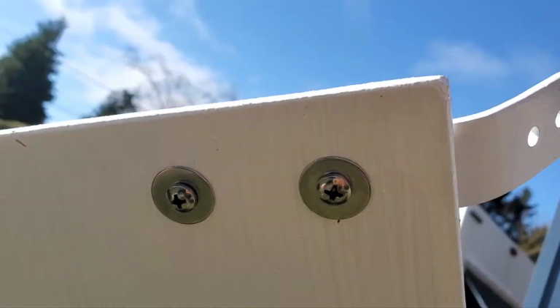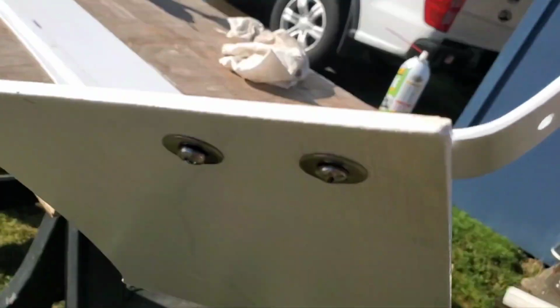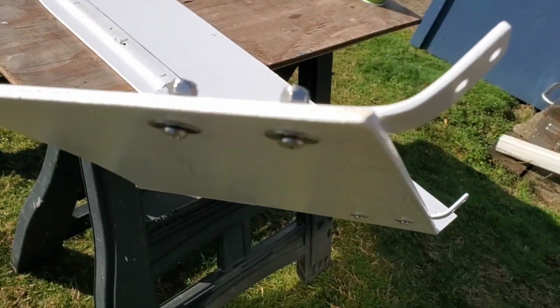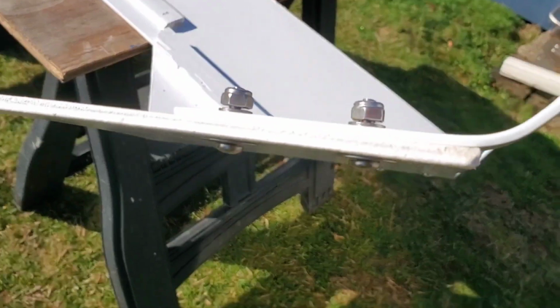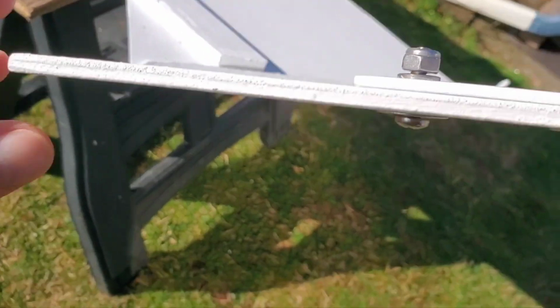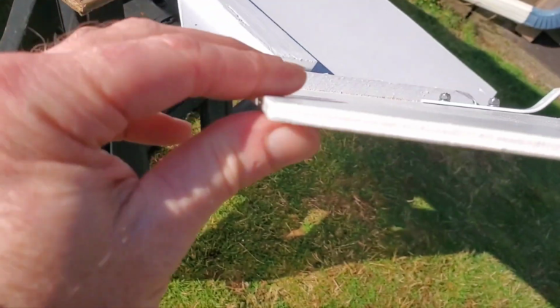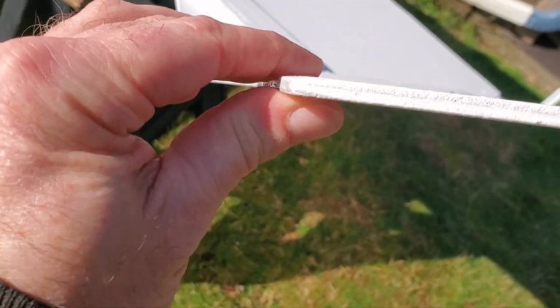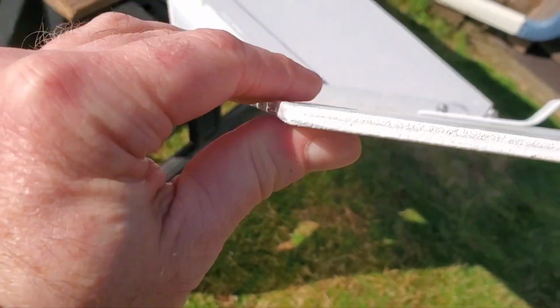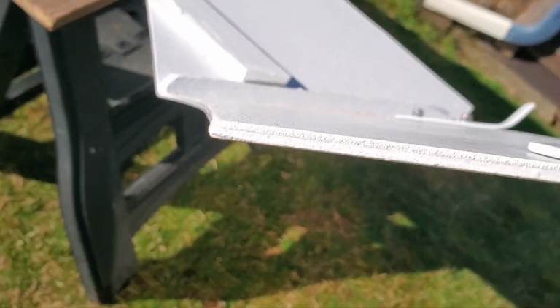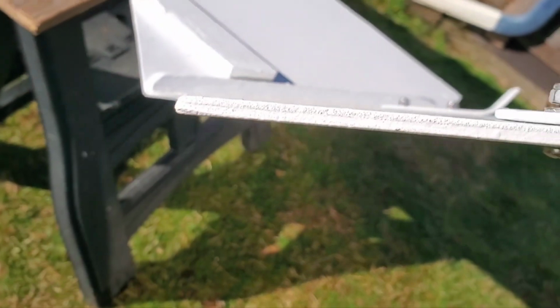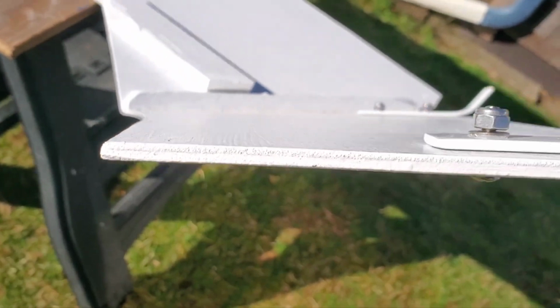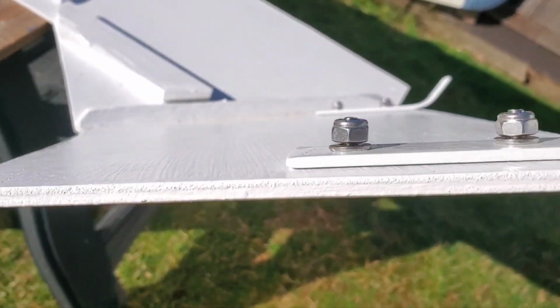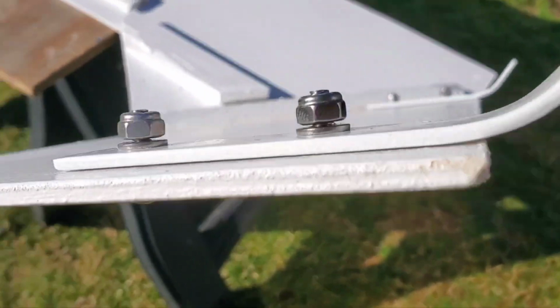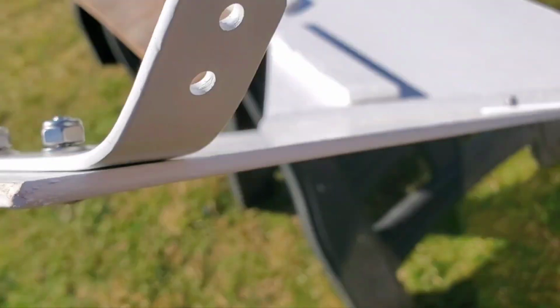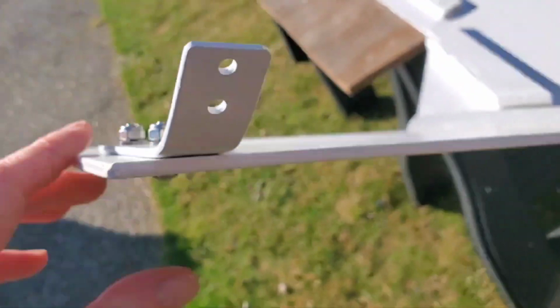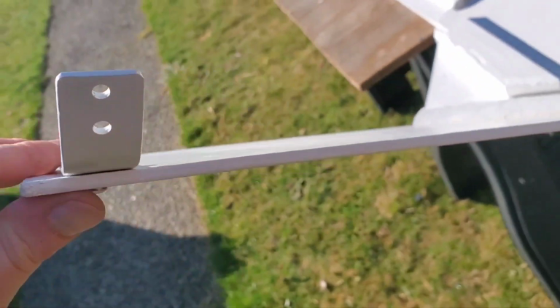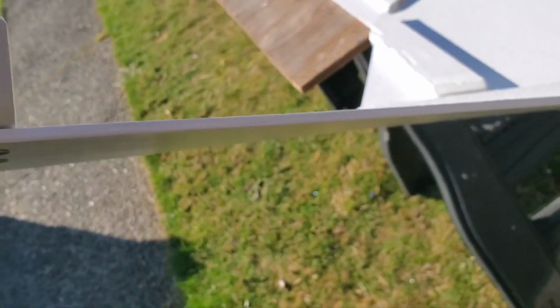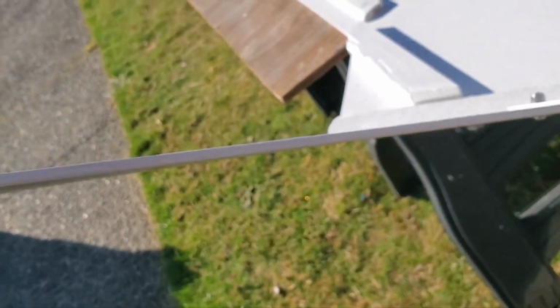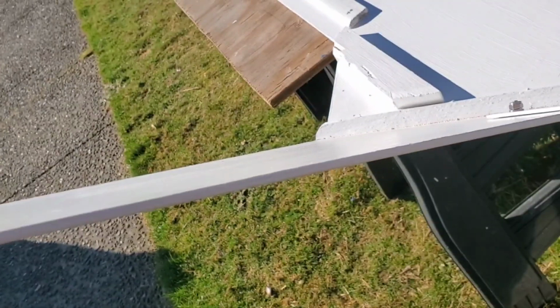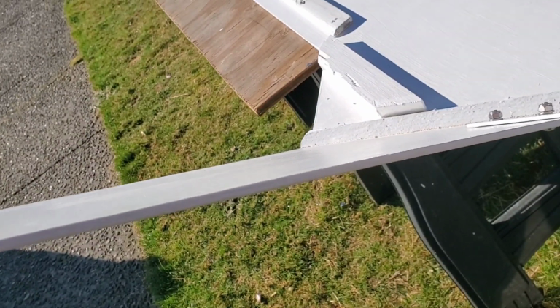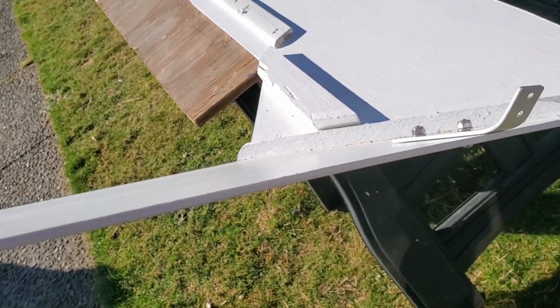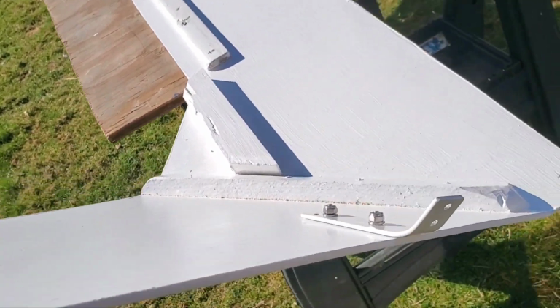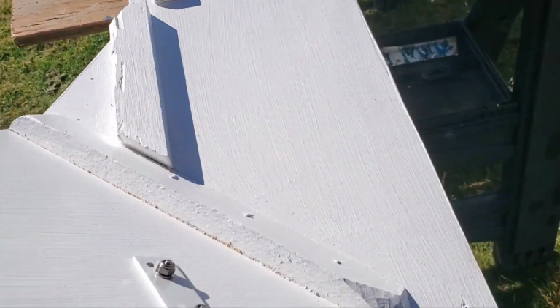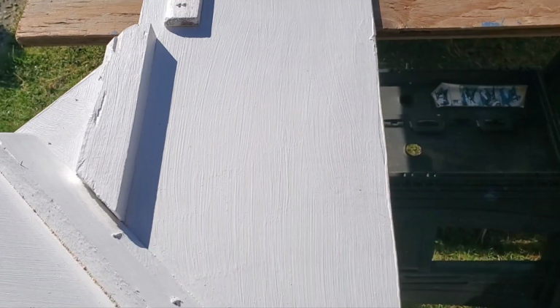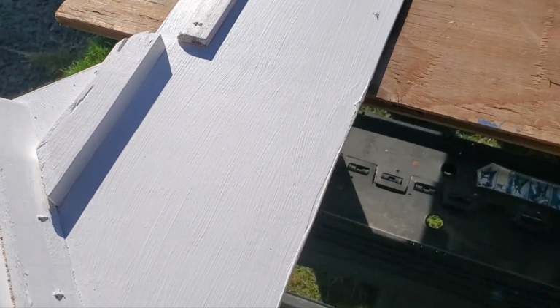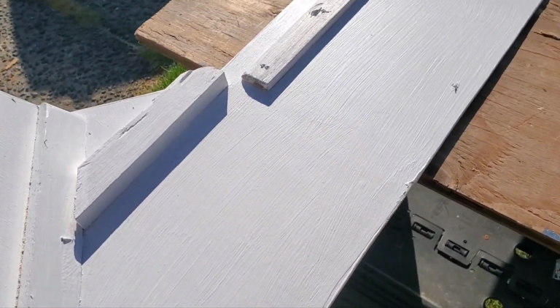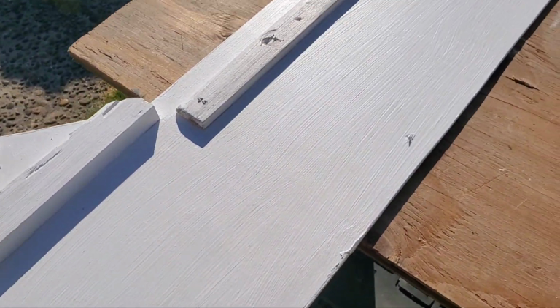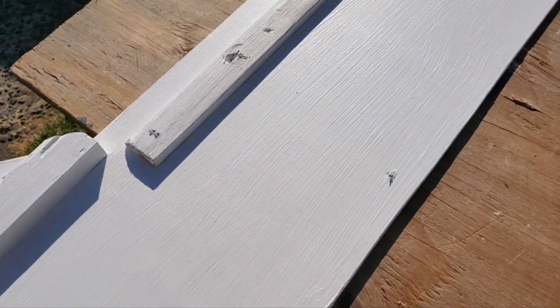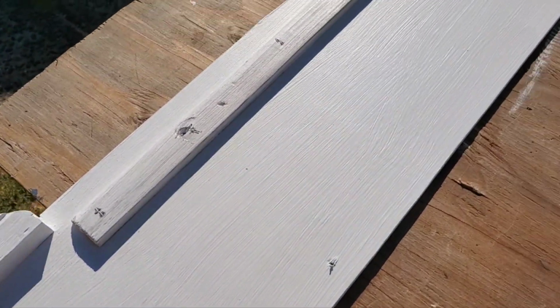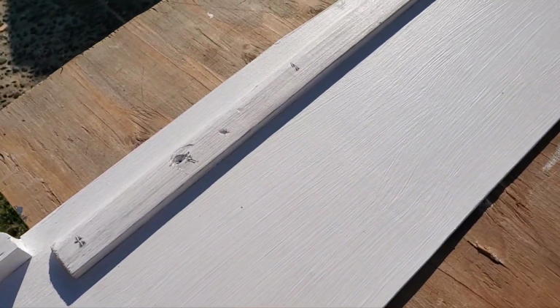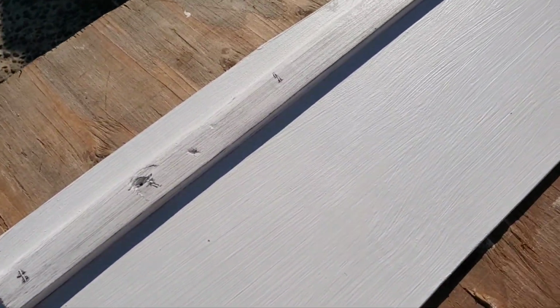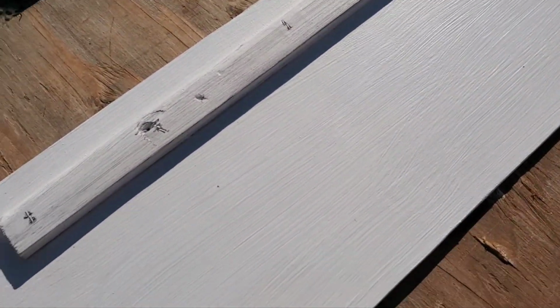Used the fender washers on the outside here just to get a little more strength to that wood. Basically just used a thin Luan underlayment with a coat of oil-based primer and then the same paint that I put on the camper itself.